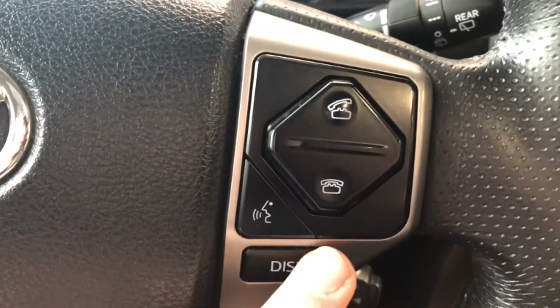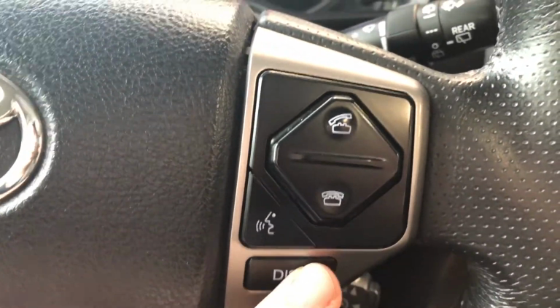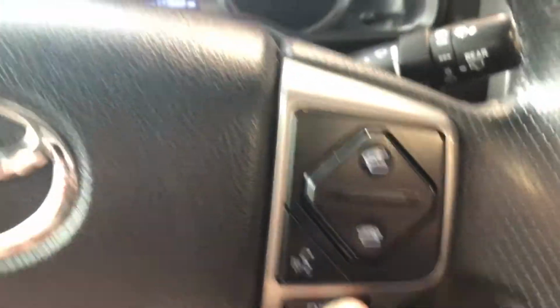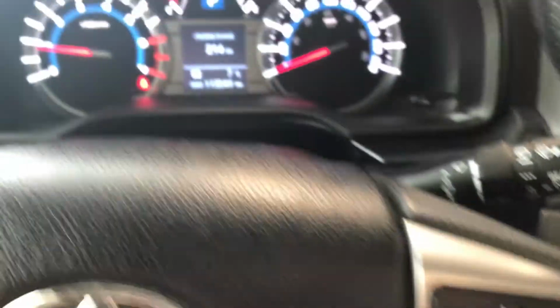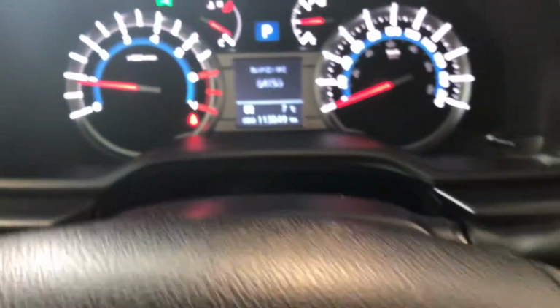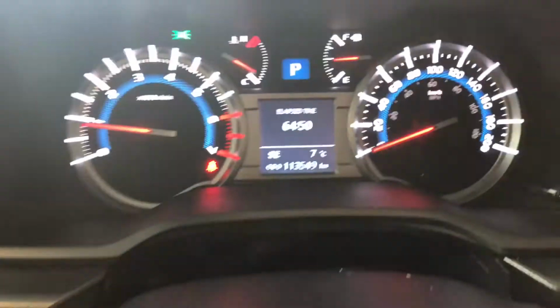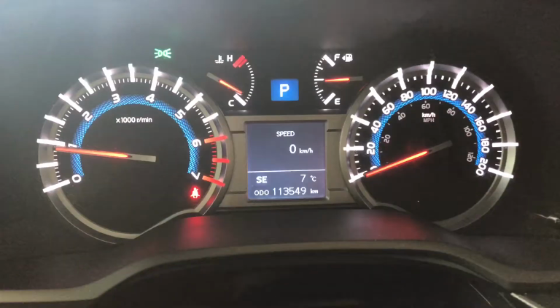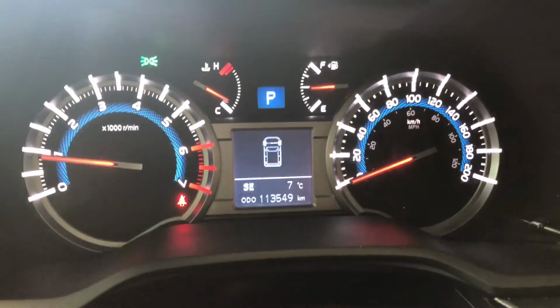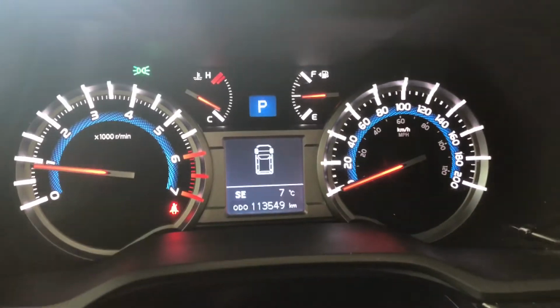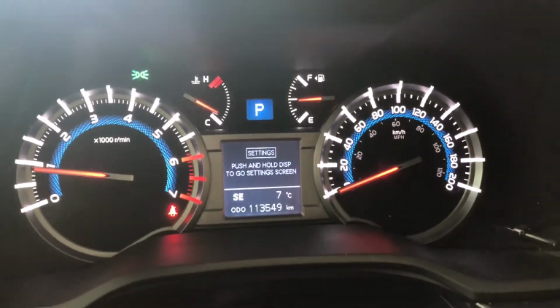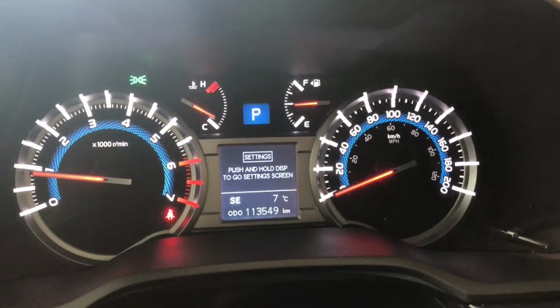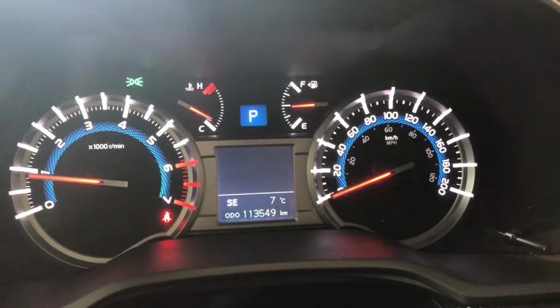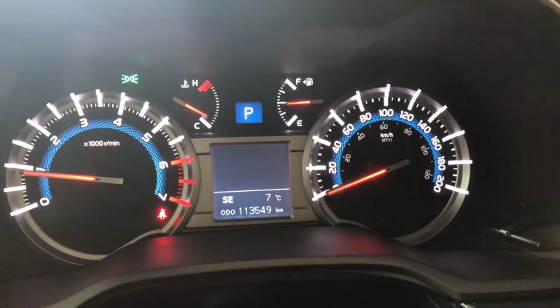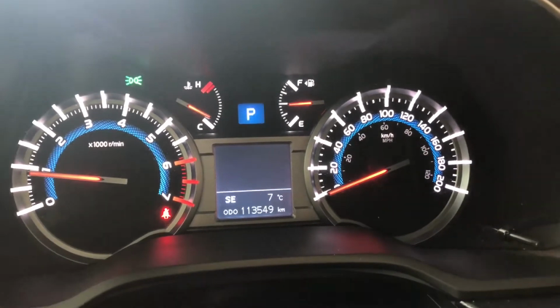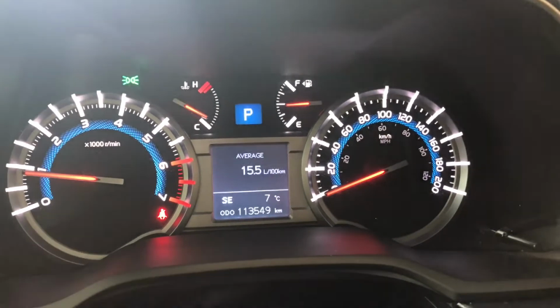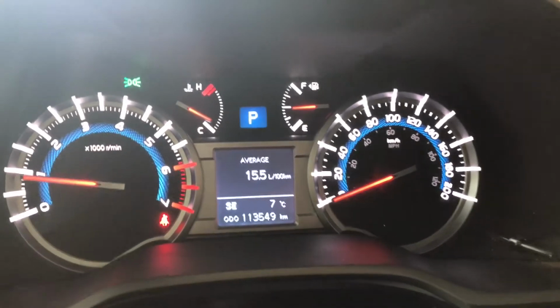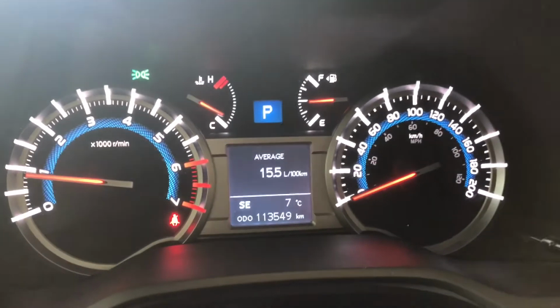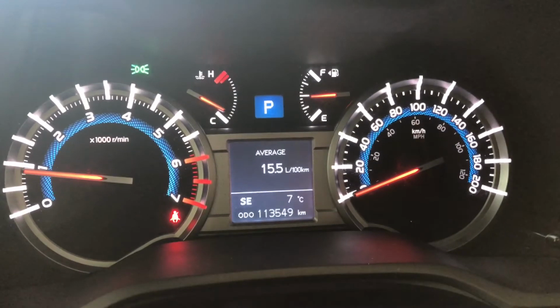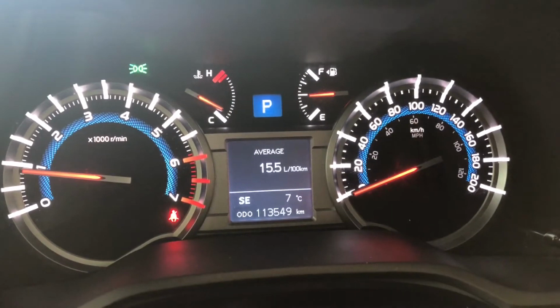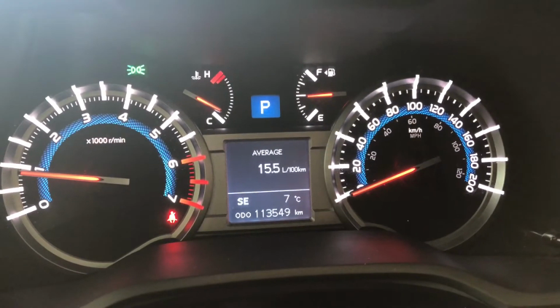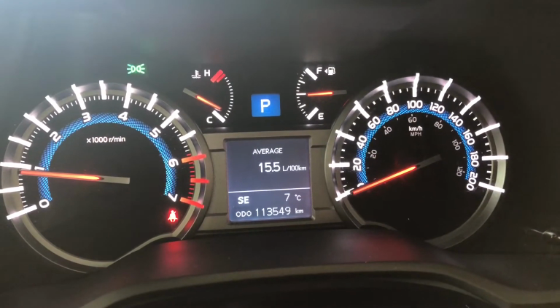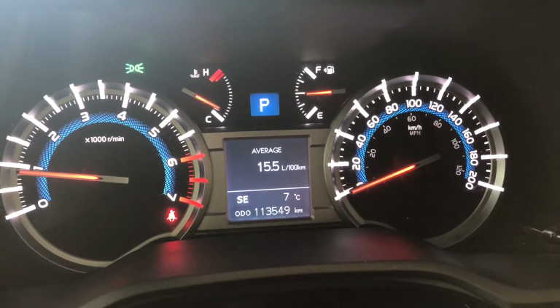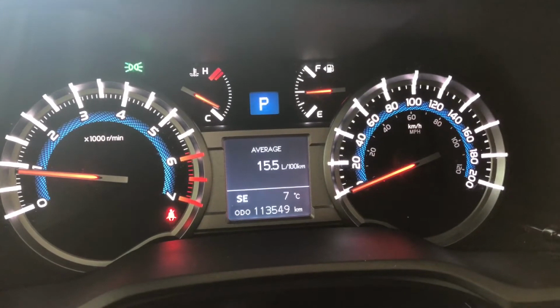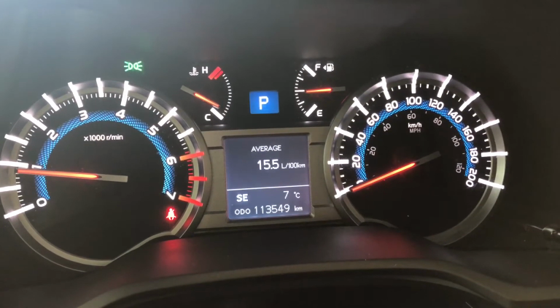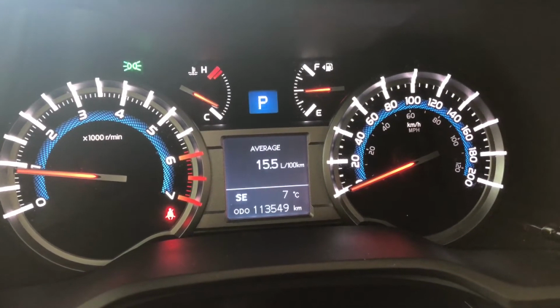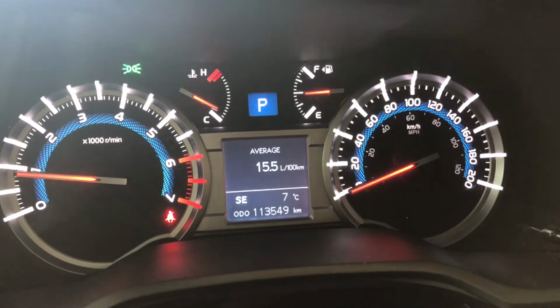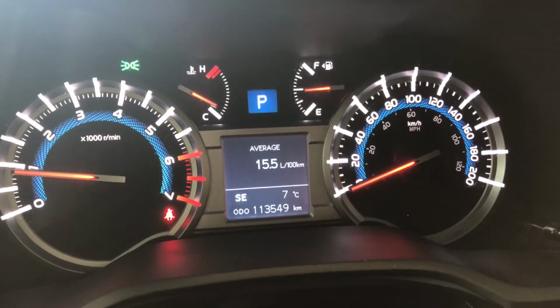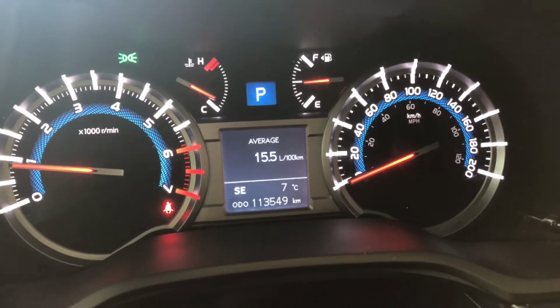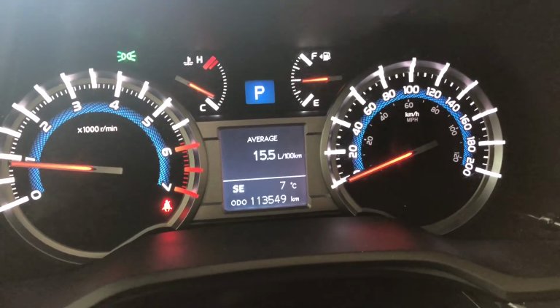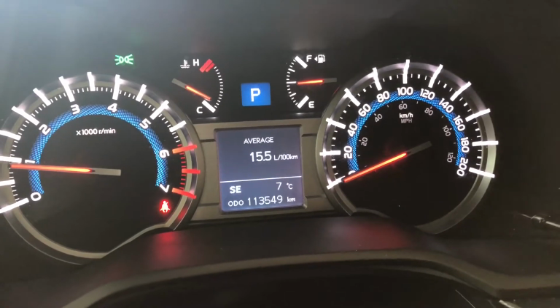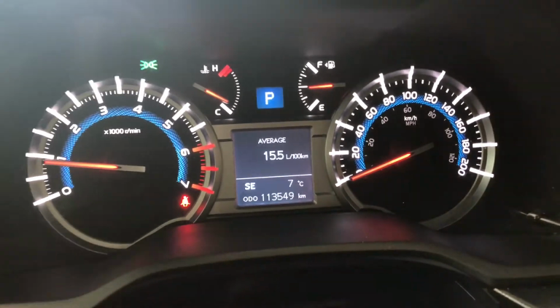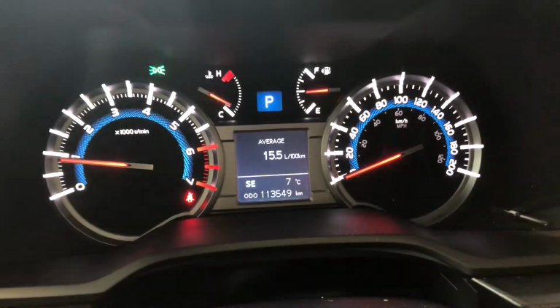You also have a display button which allows you to cycle through your multi-information display and the odometer. You can see this 4Runner has 113,549 kilometers on it.